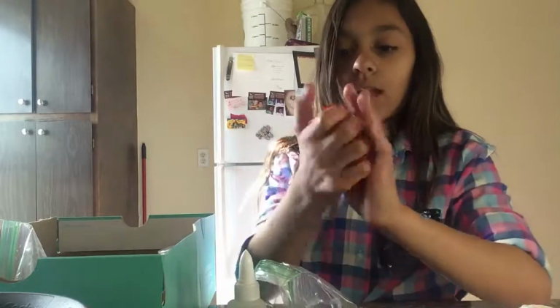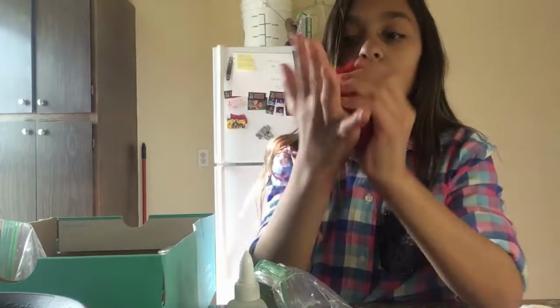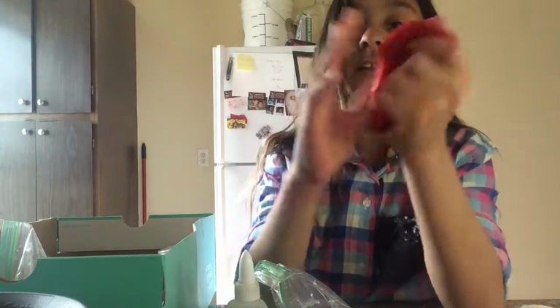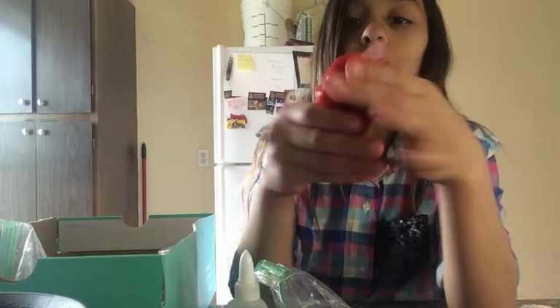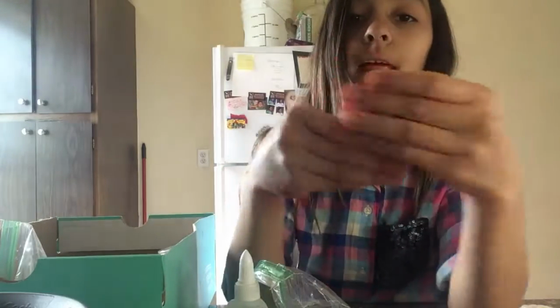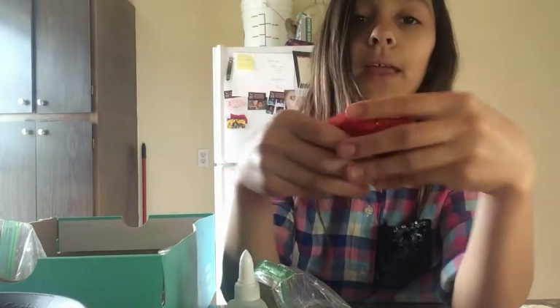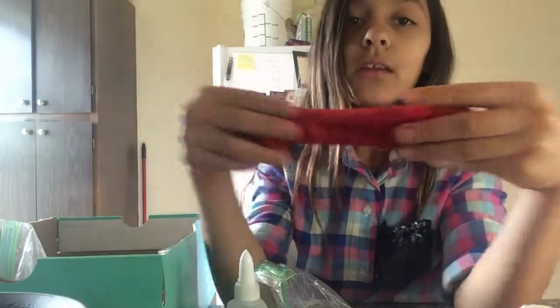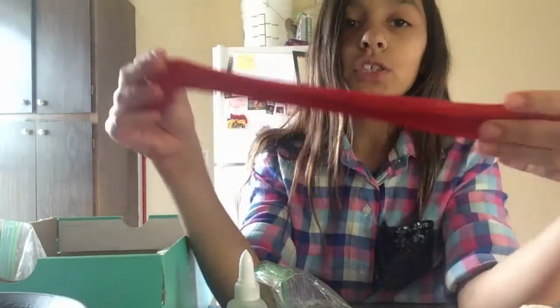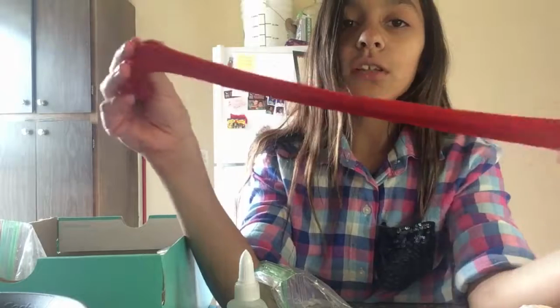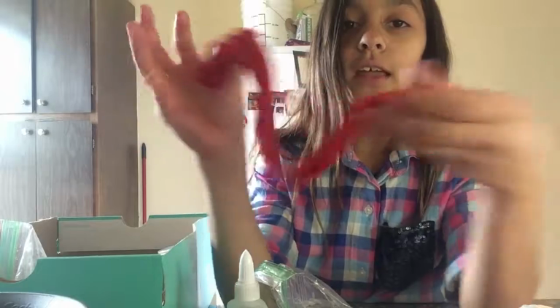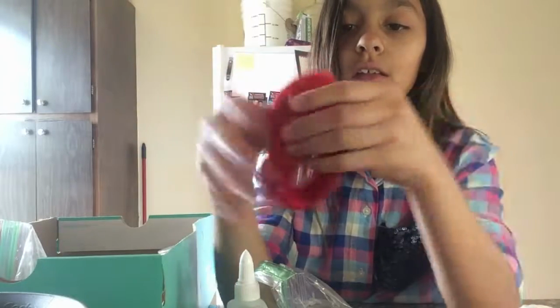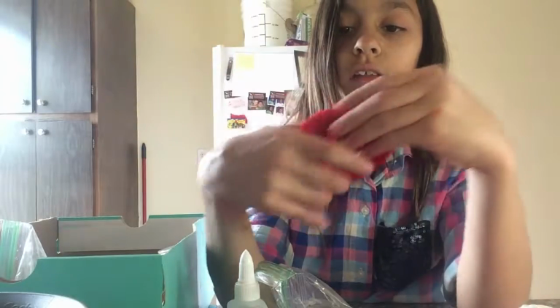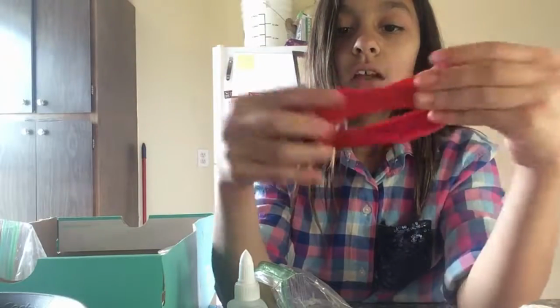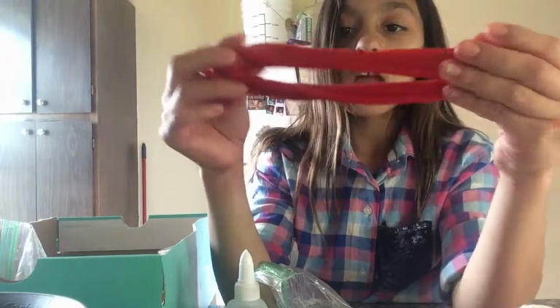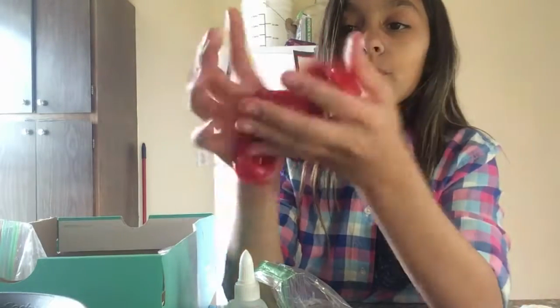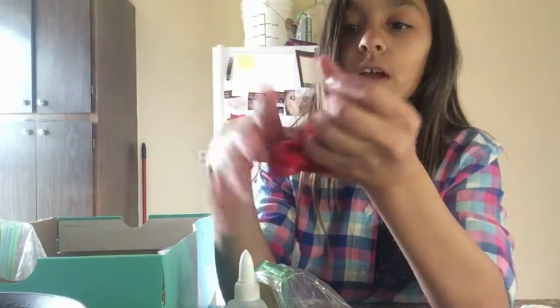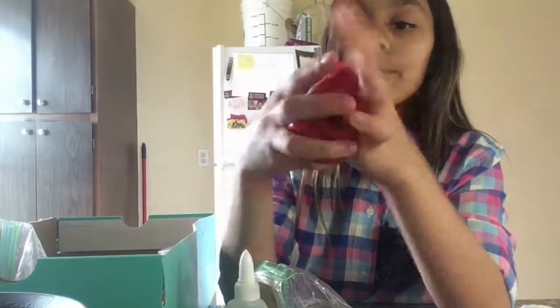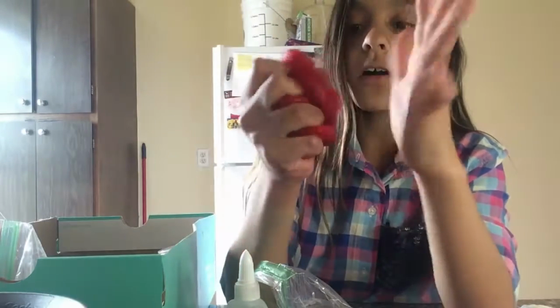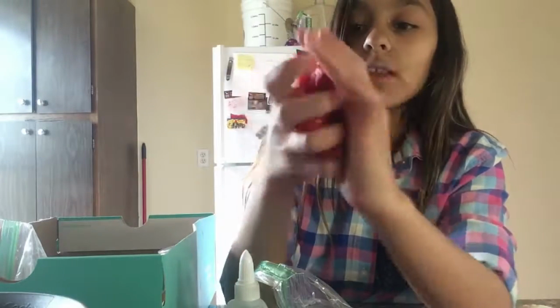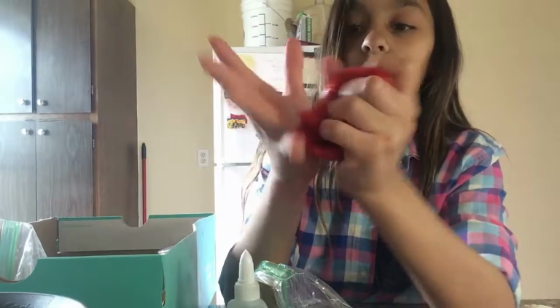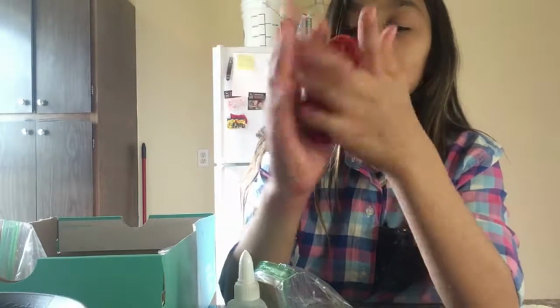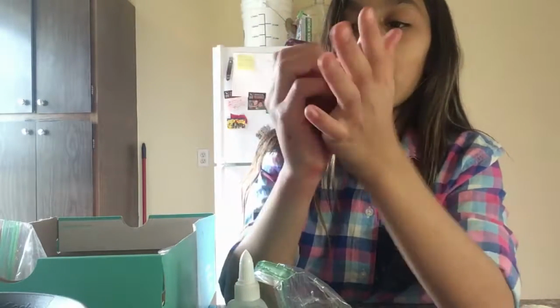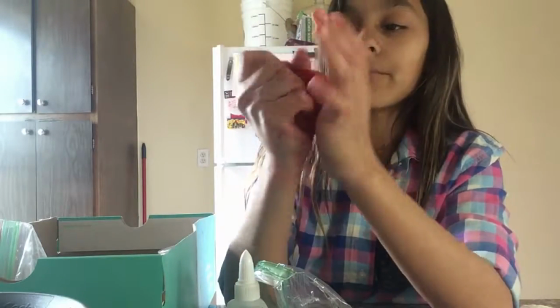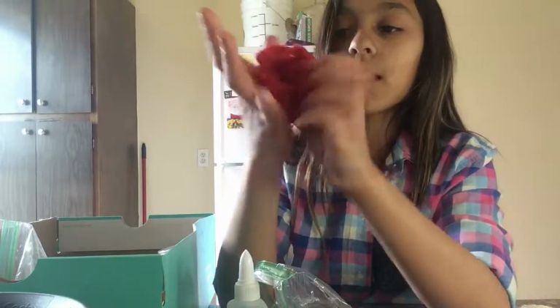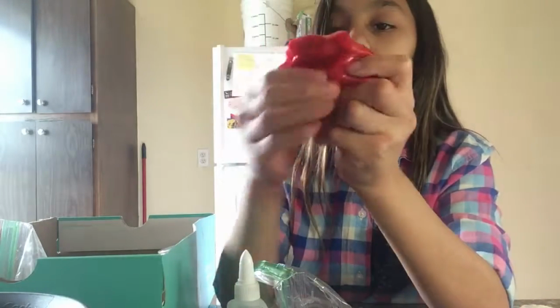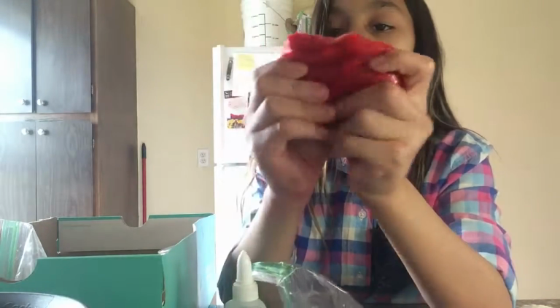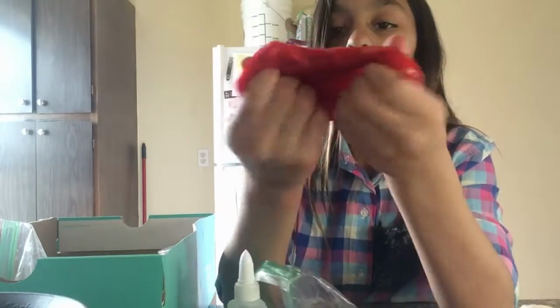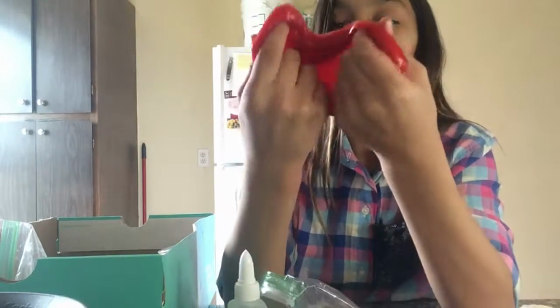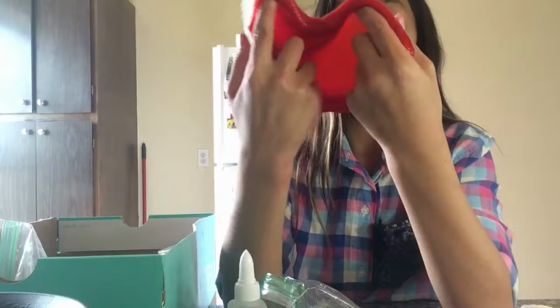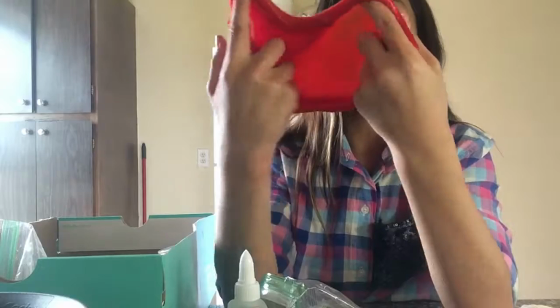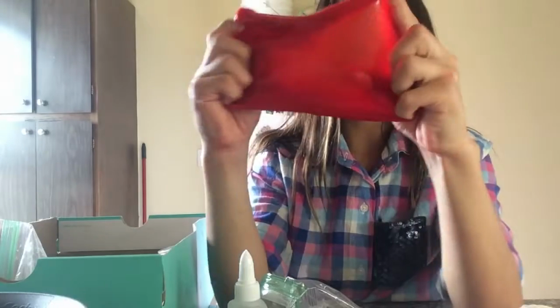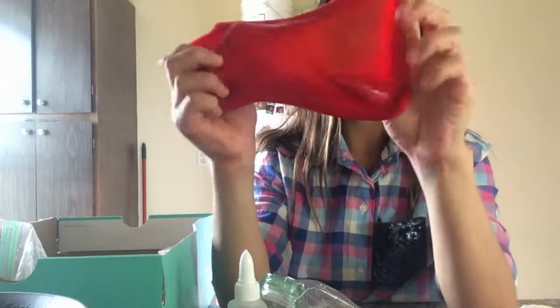Here's one slime that I made just today. It's really awesome. I call it the talkie.